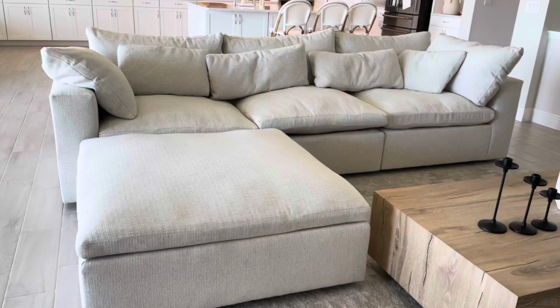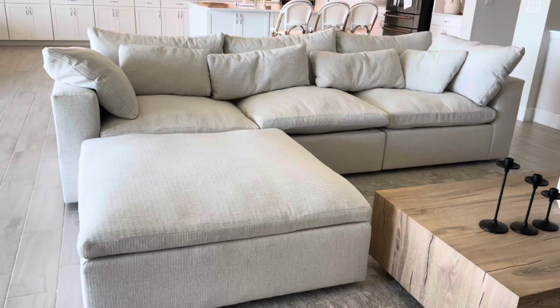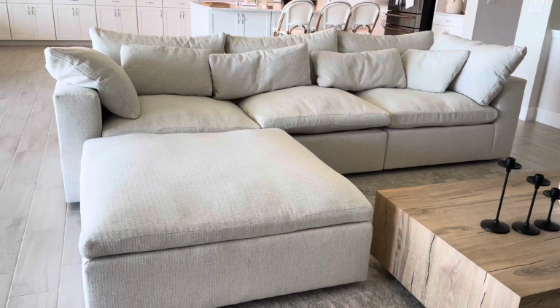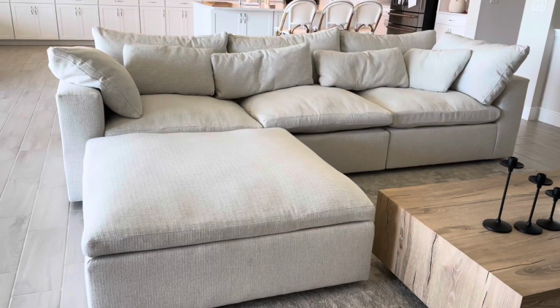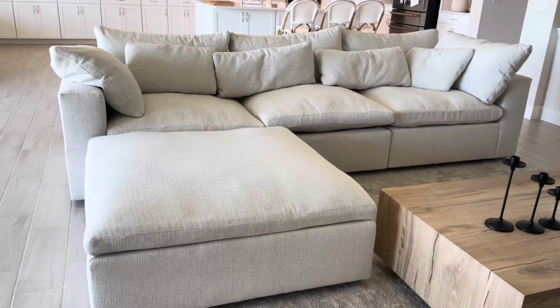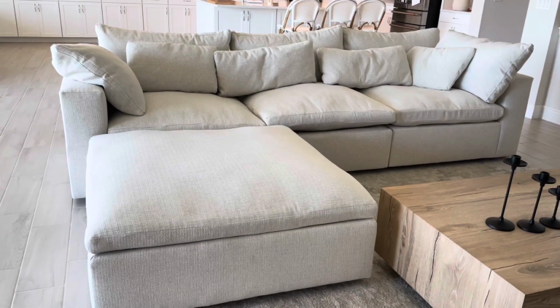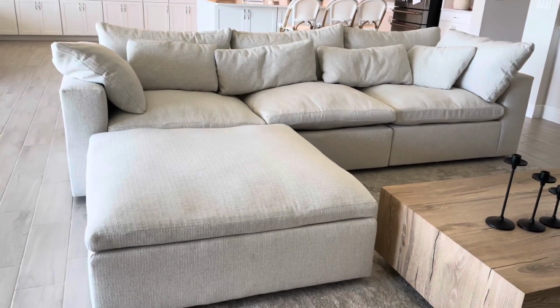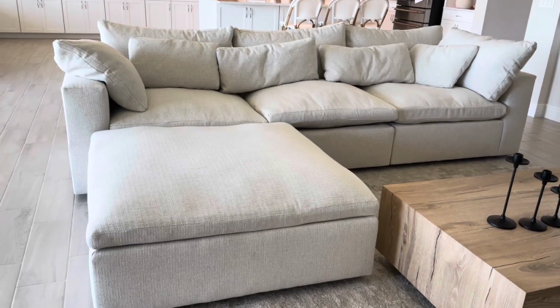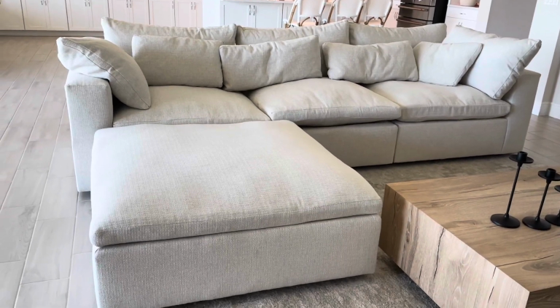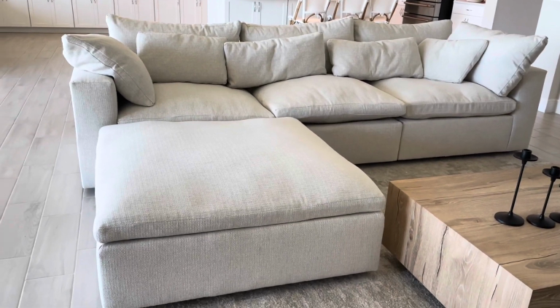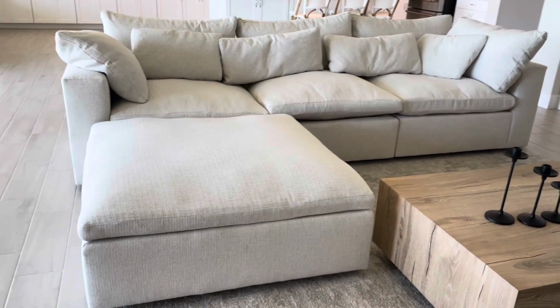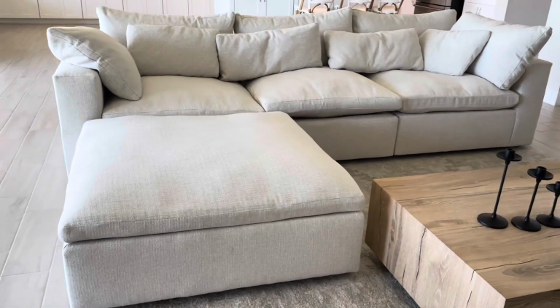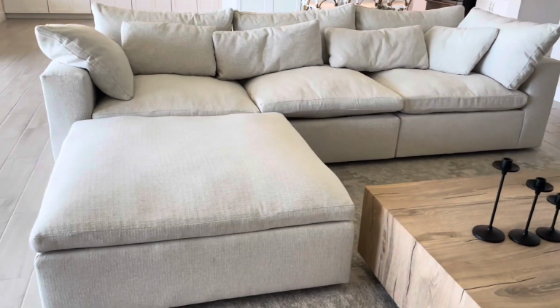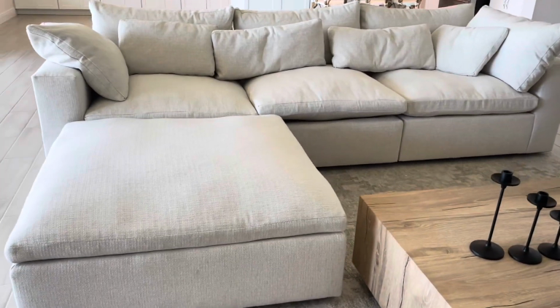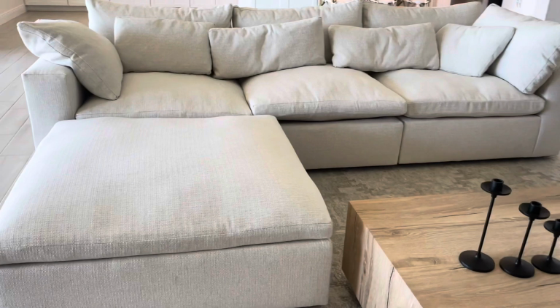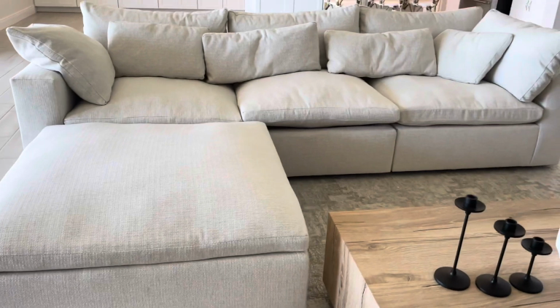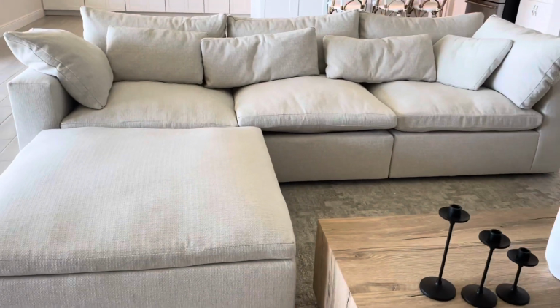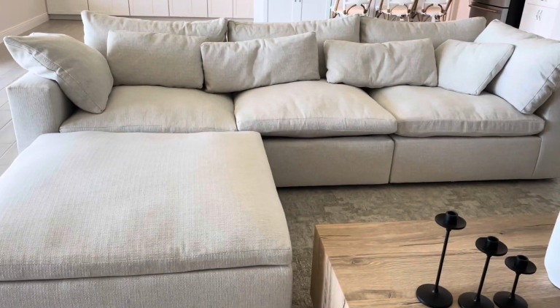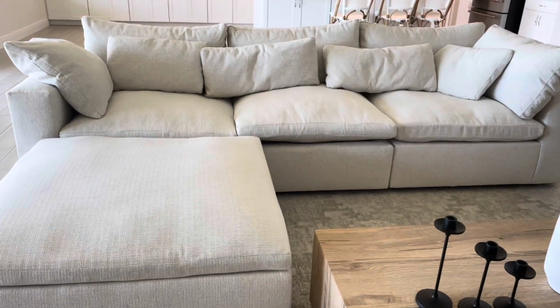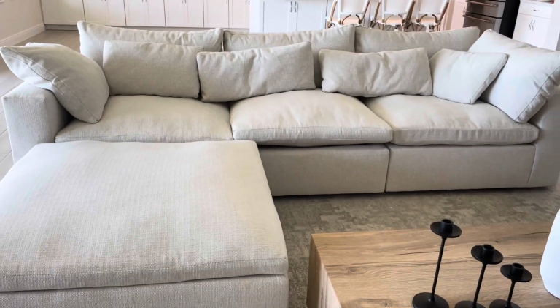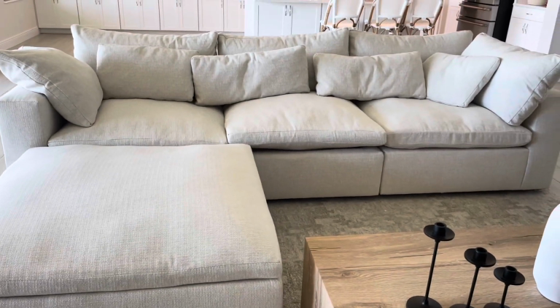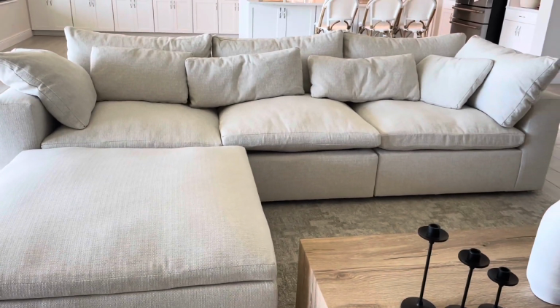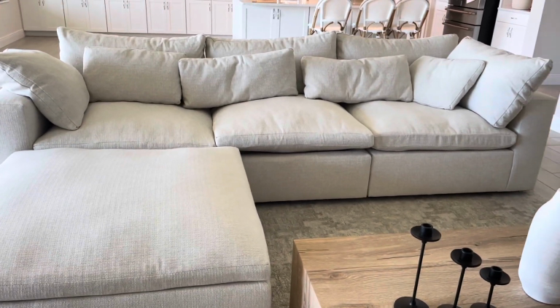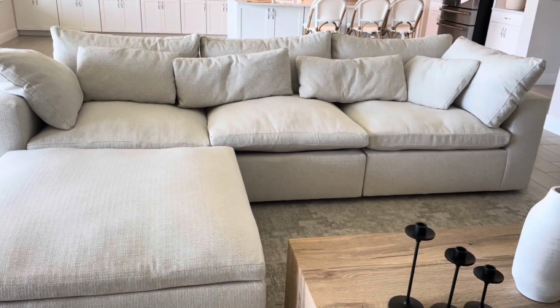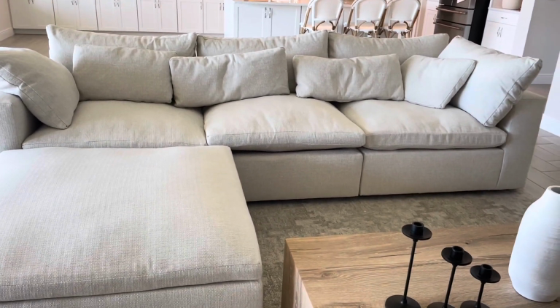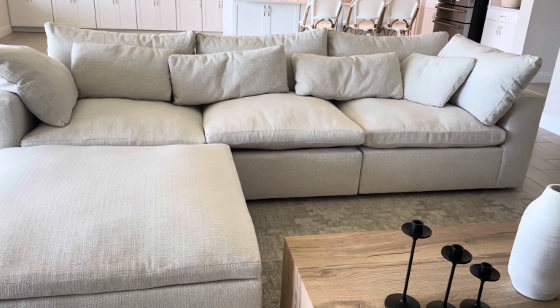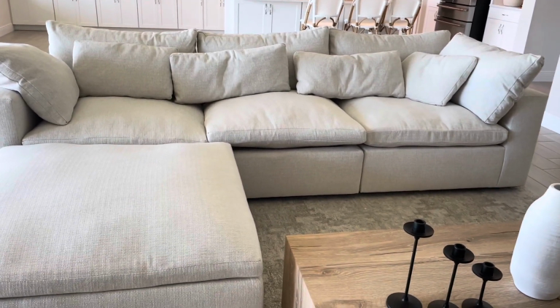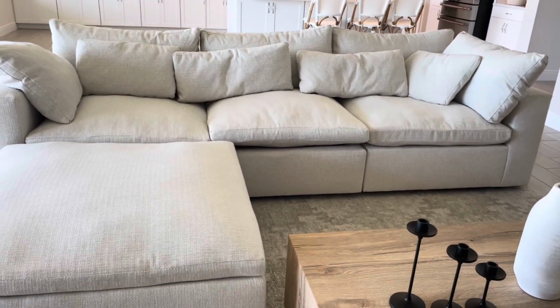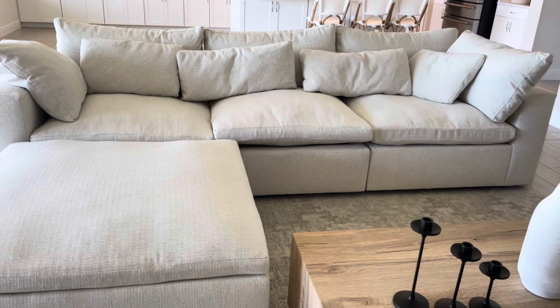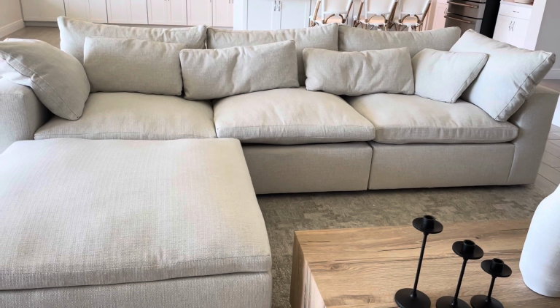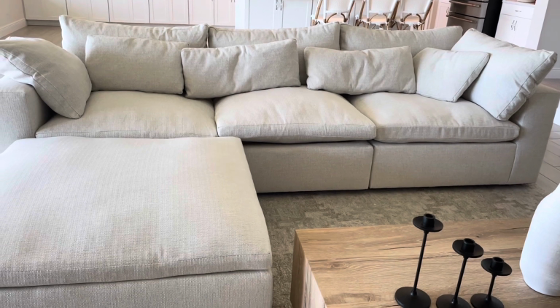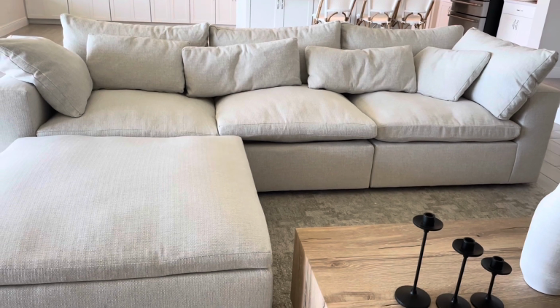Hey guys, welcome back to my channel. So today we are doing a very short overview and review of the Harmony Modular Sectional from West Elm.